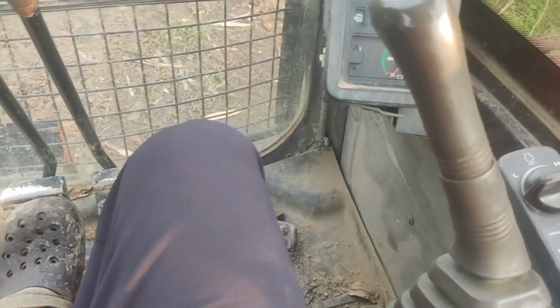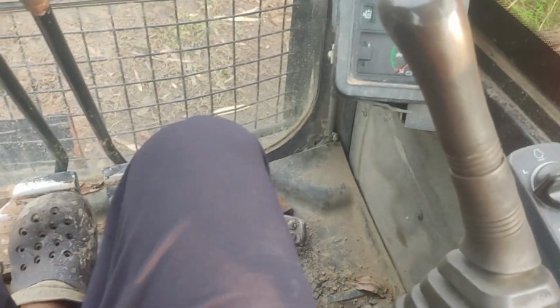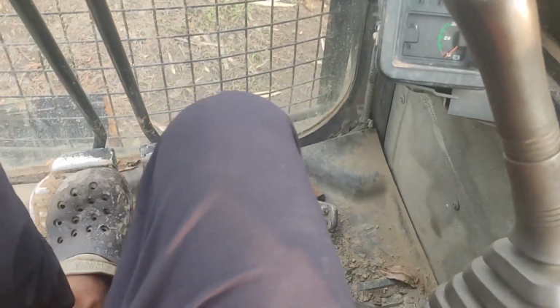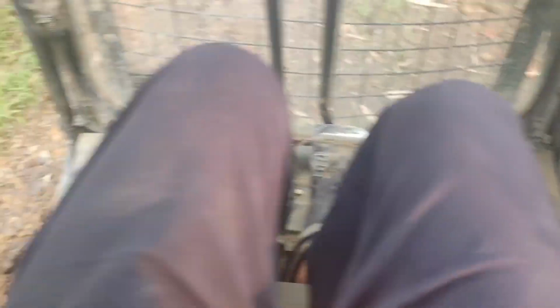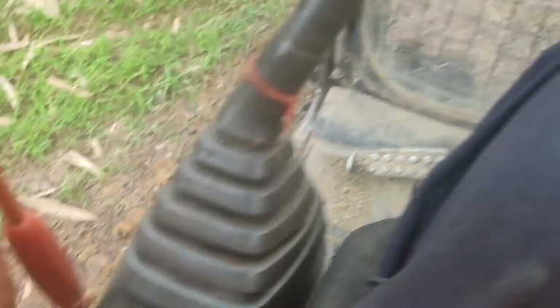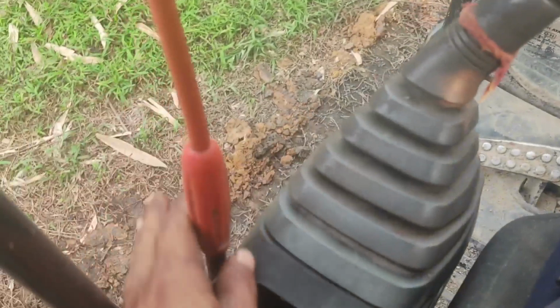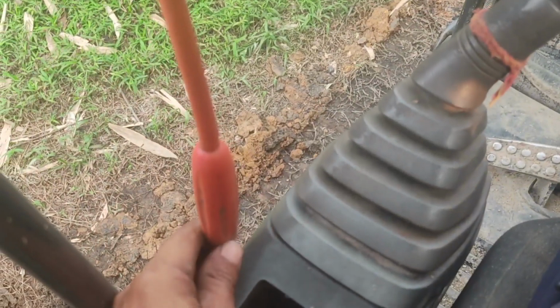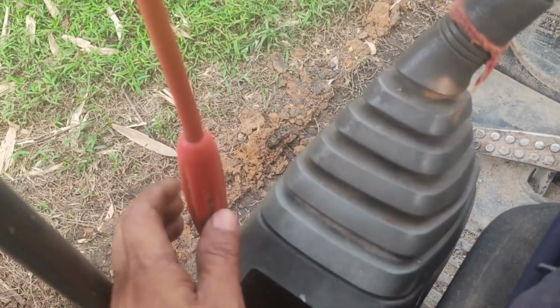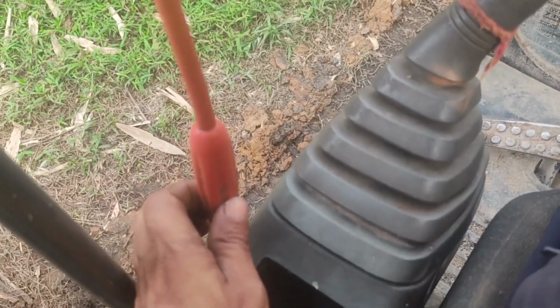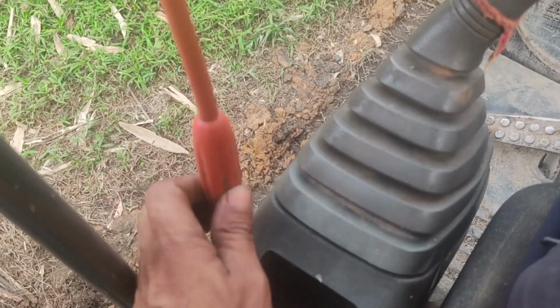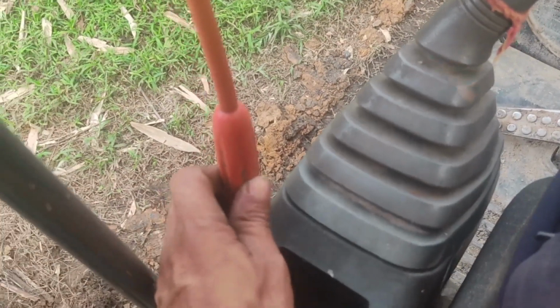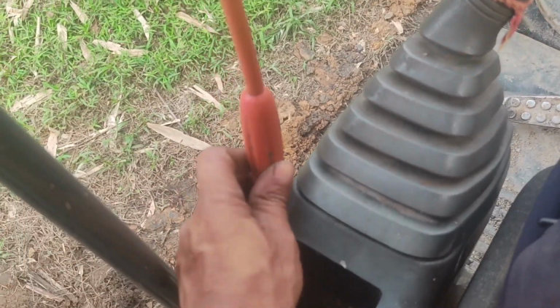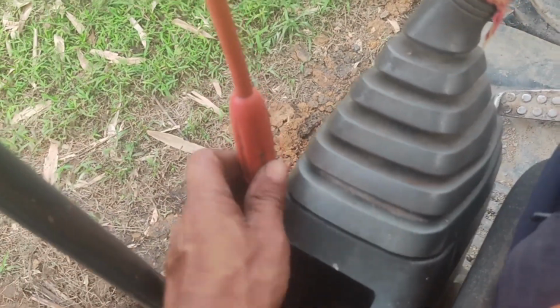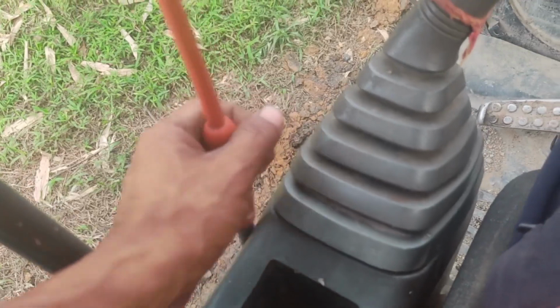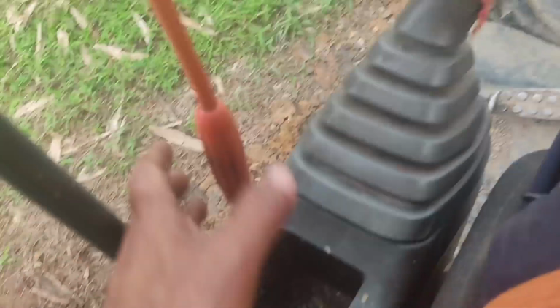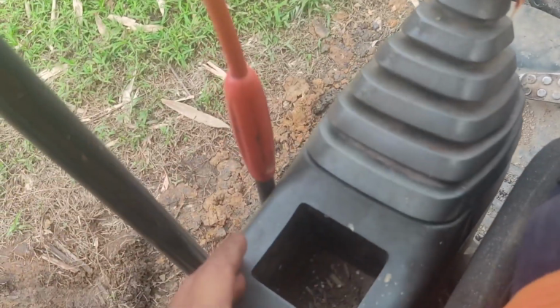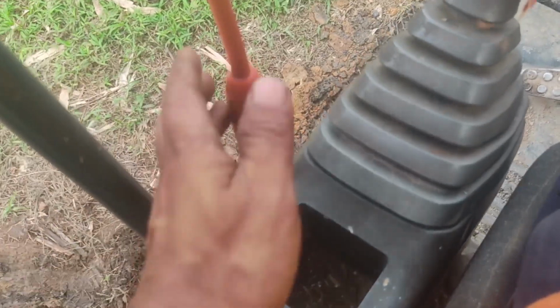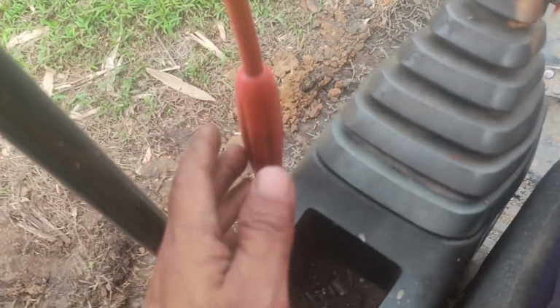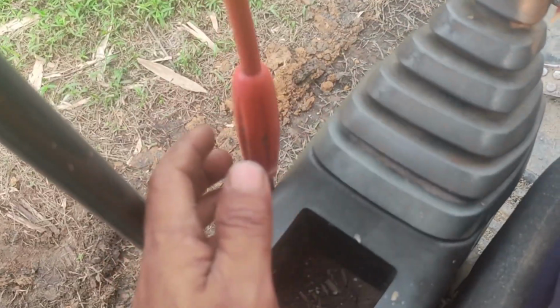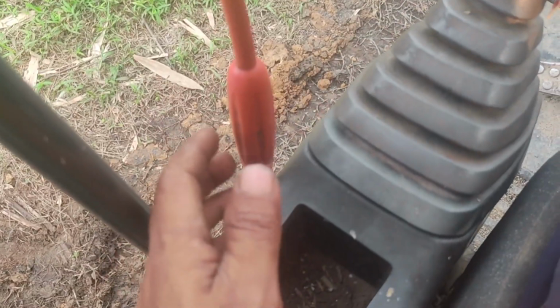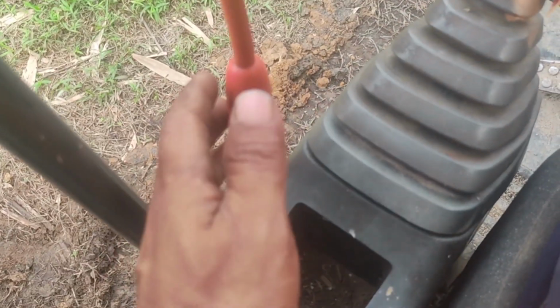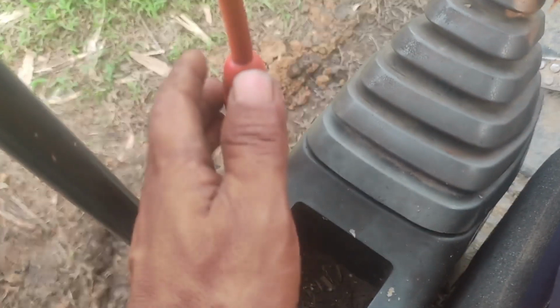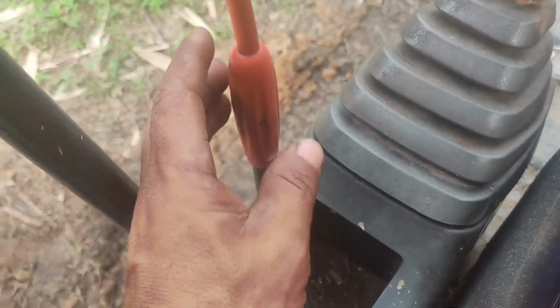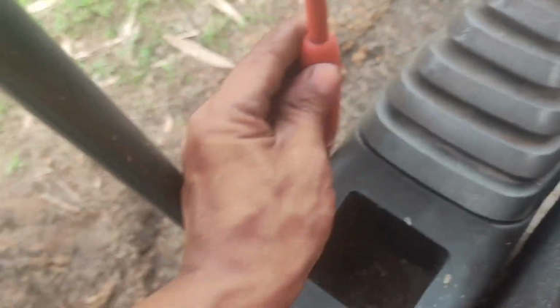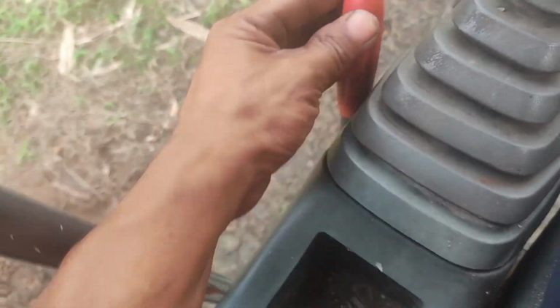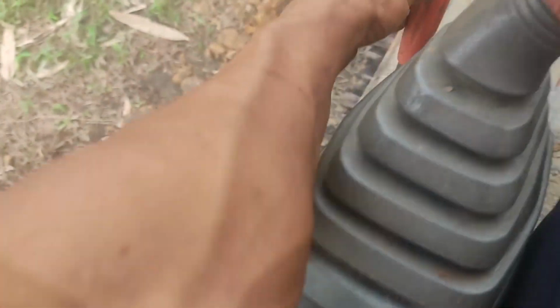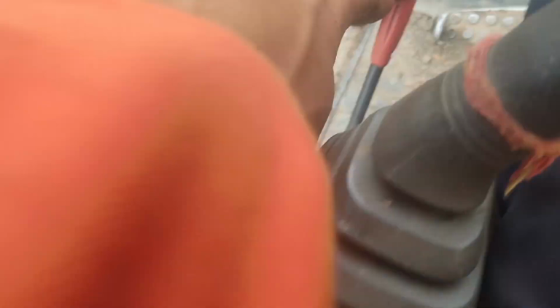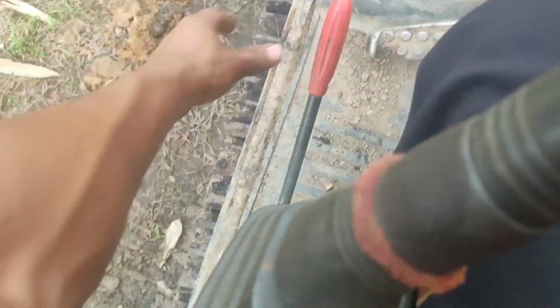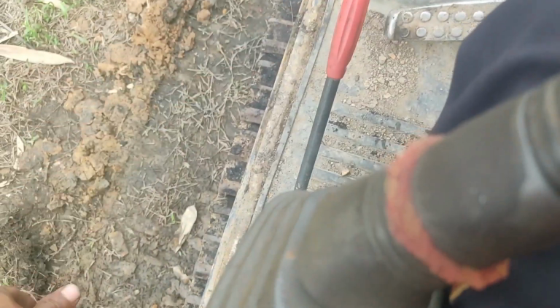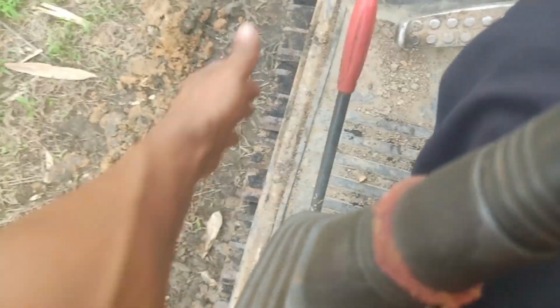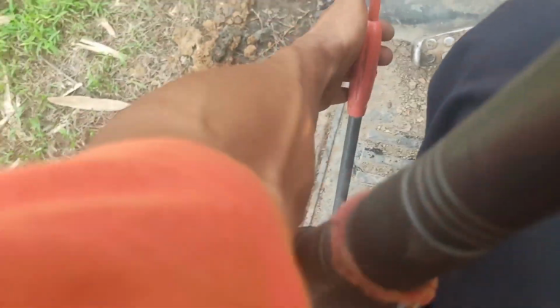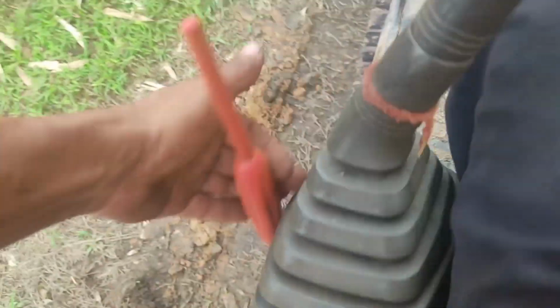It gets automatic. This is the hydraulic machine lock — lock attention. This is the lock. When you have to do it, you can do it. This is the lock.